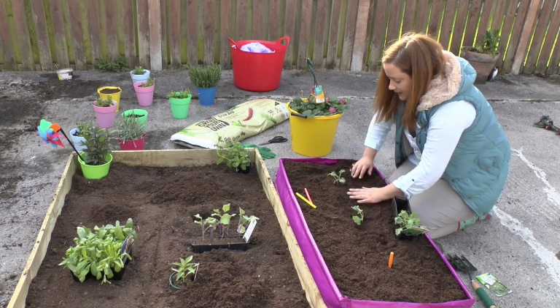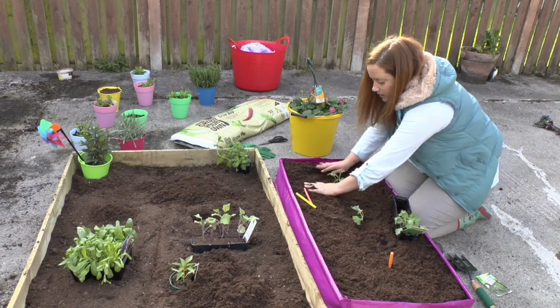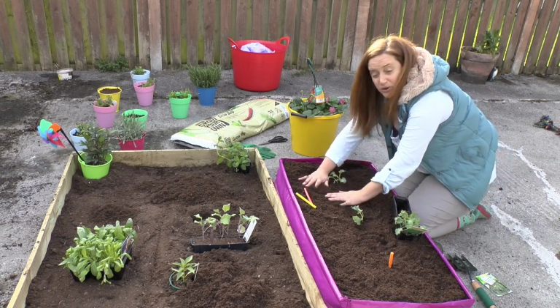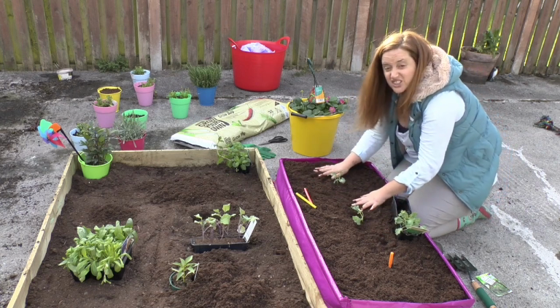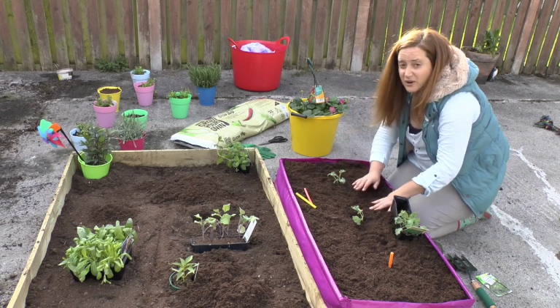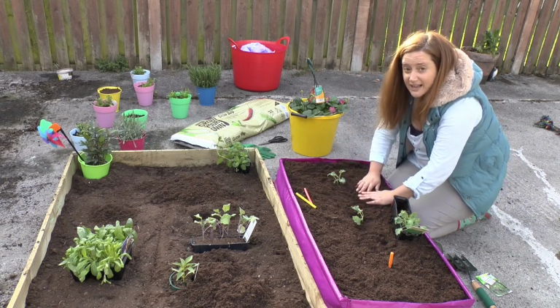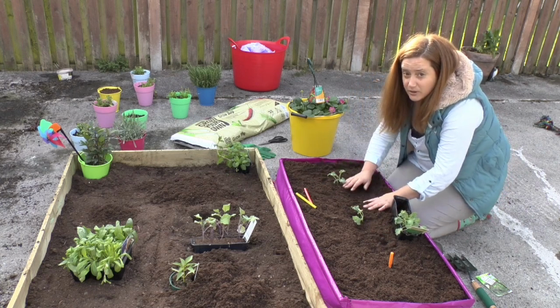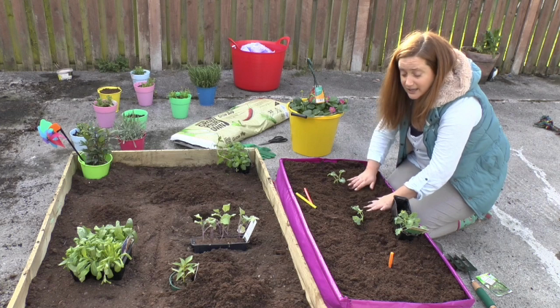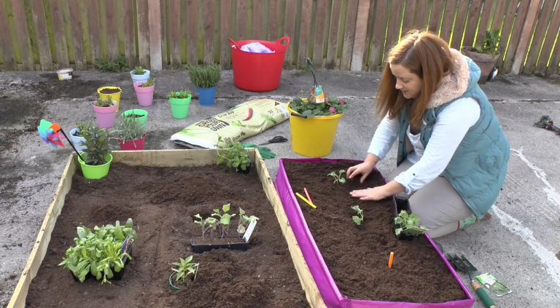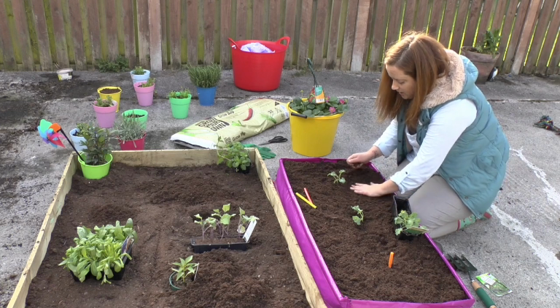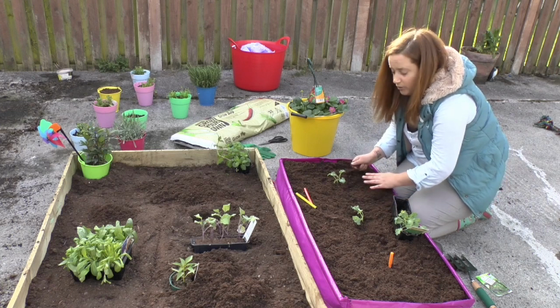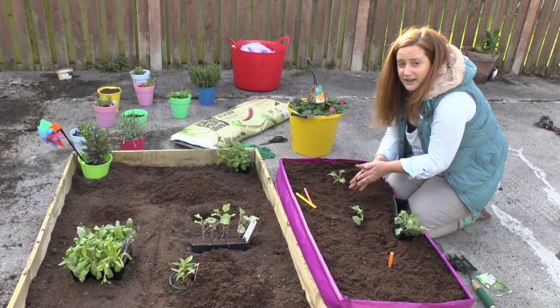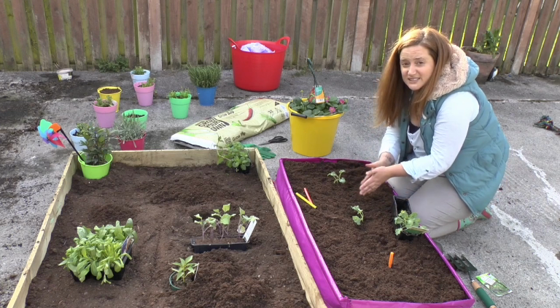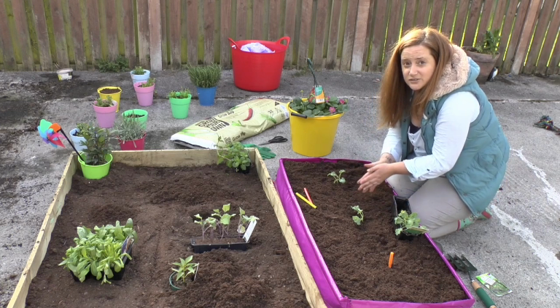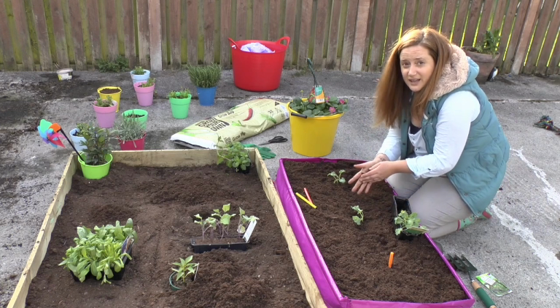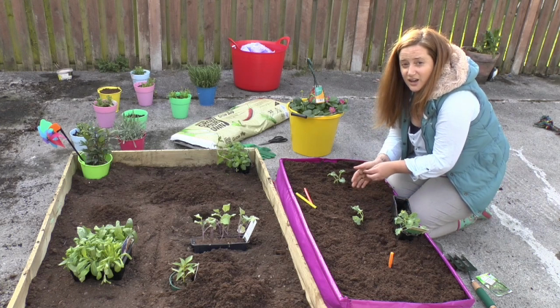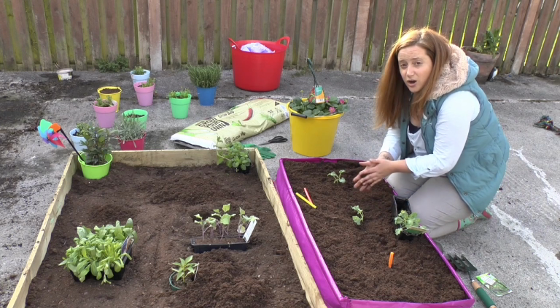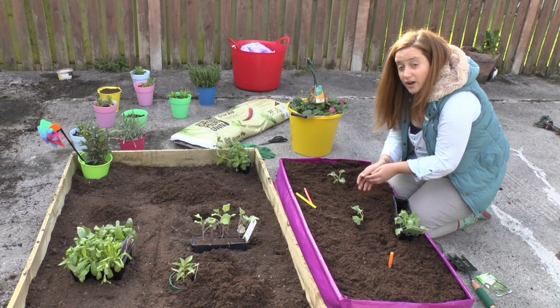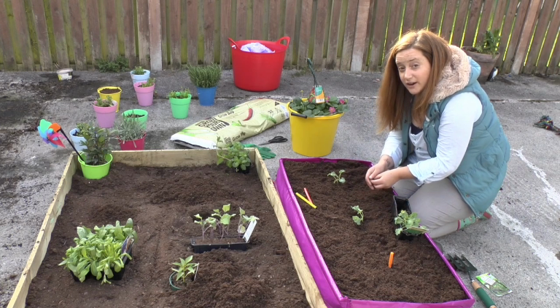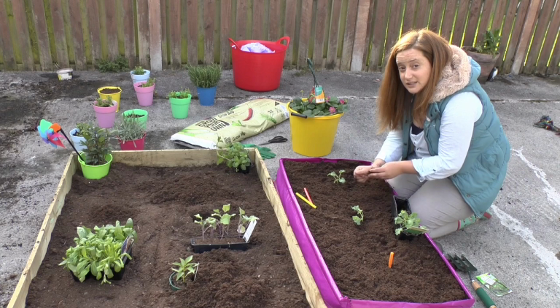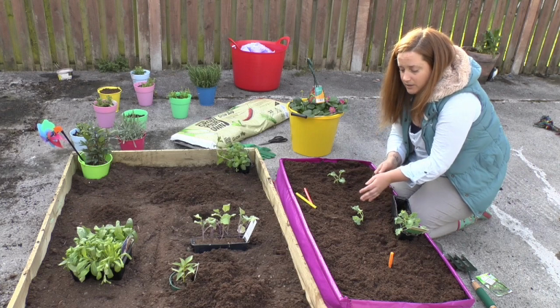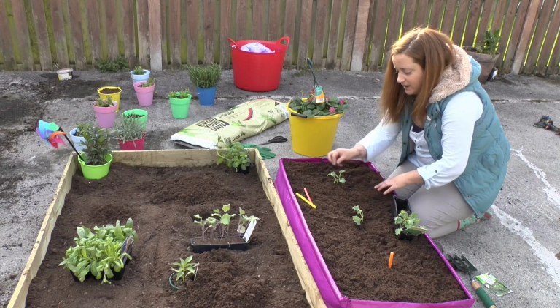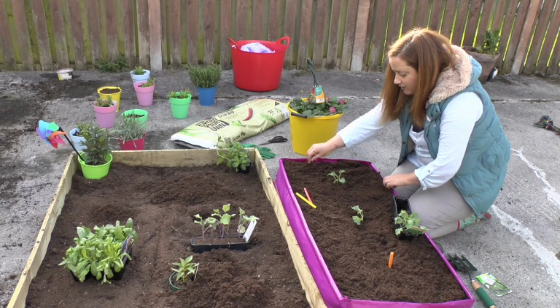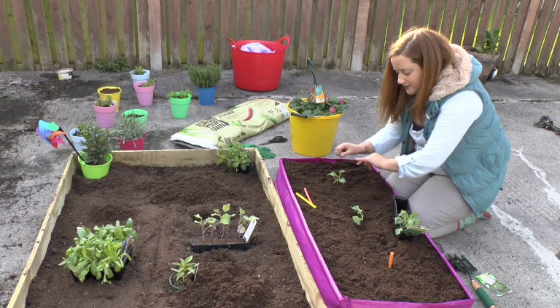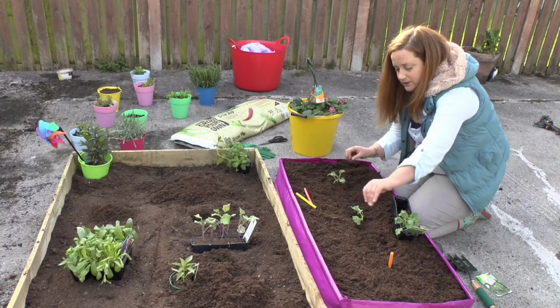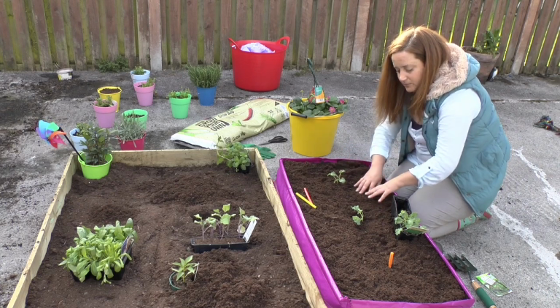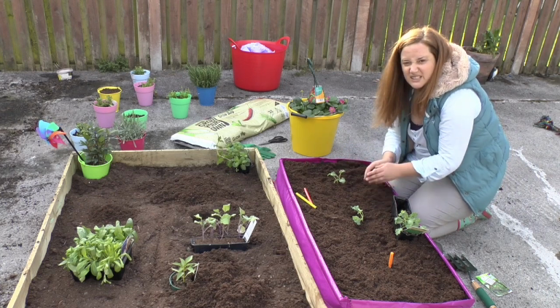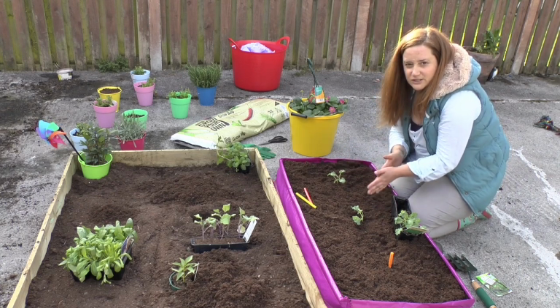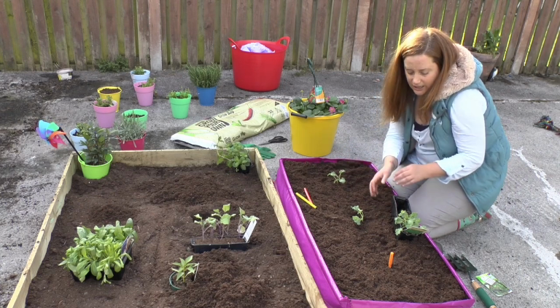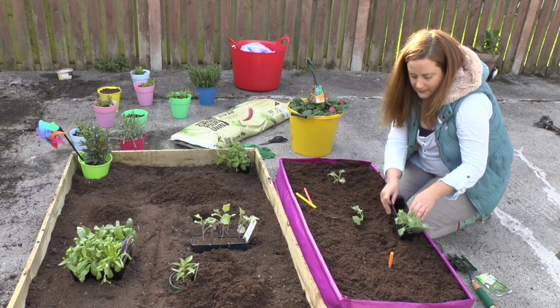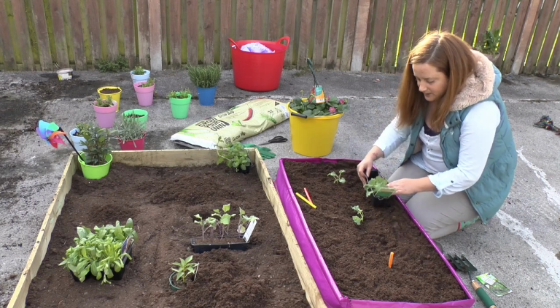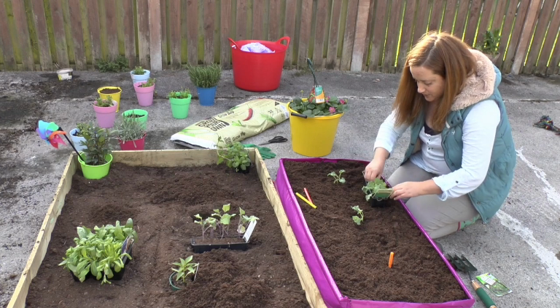Now you might want to make sure that you don't have cats coming along and getting into your grow bag. The best thing to do is get old coffee grounds that maybe your parents have at home and sprinkle them and mix them in with the soil — that will keep the cats away.